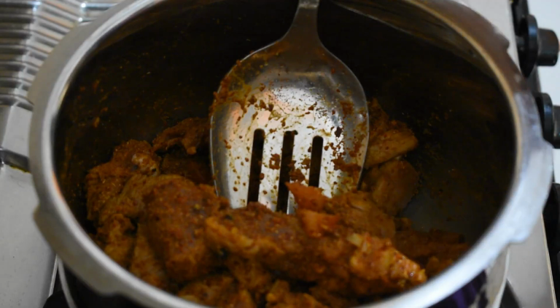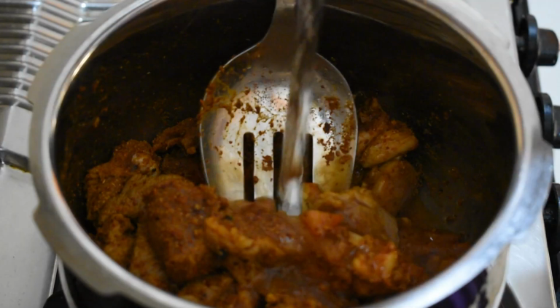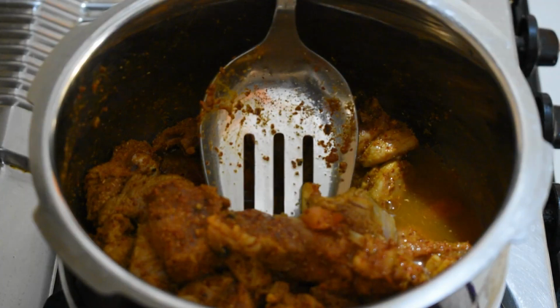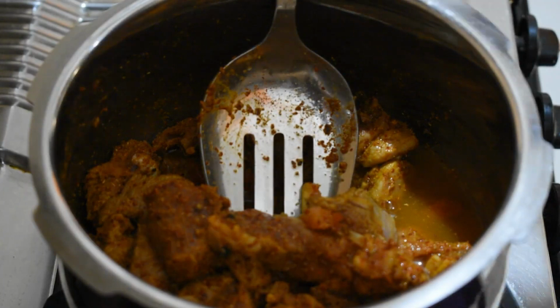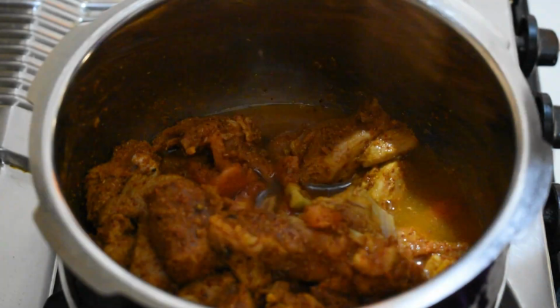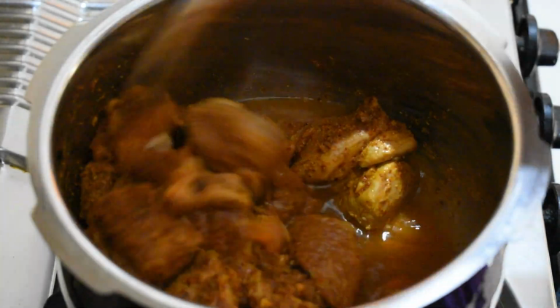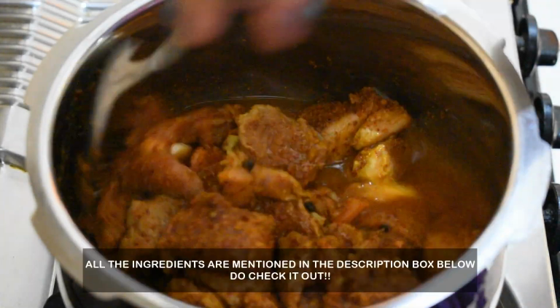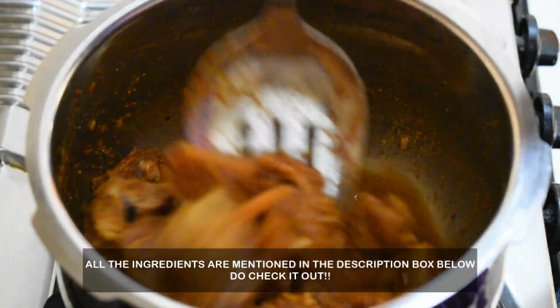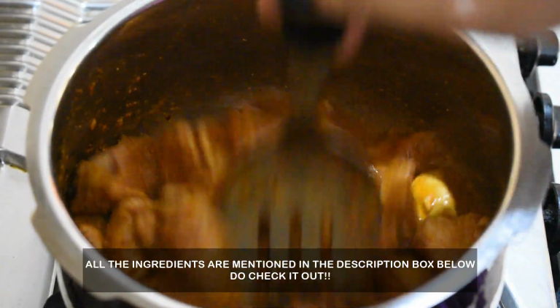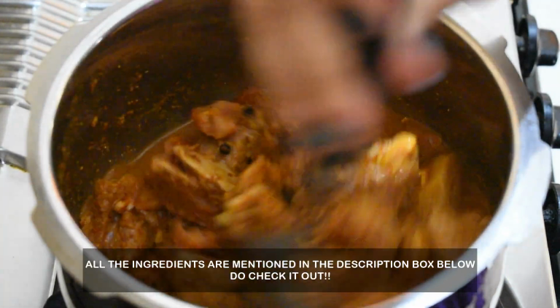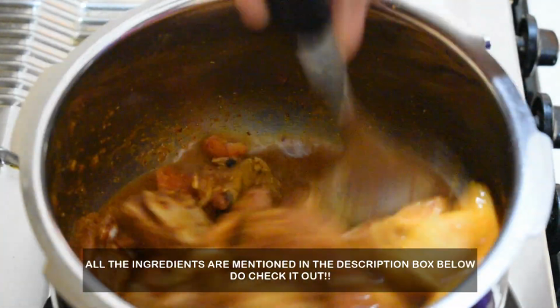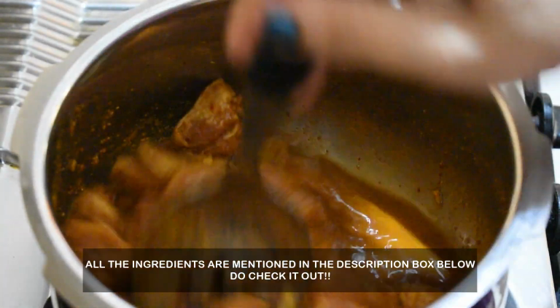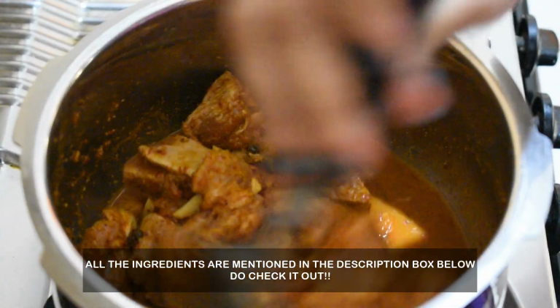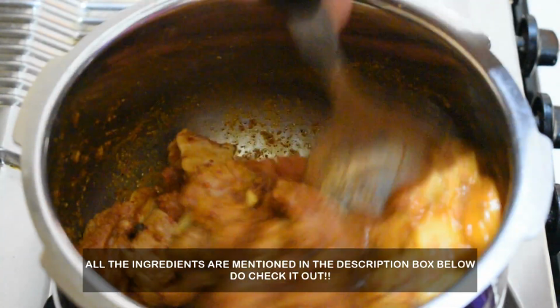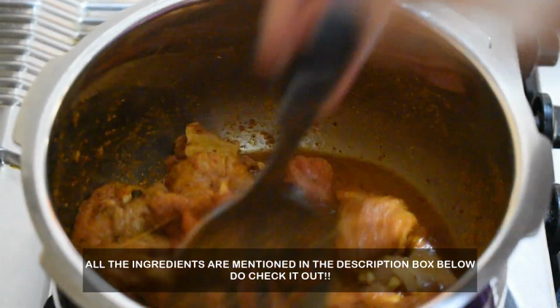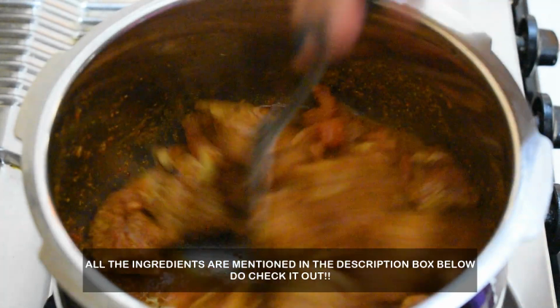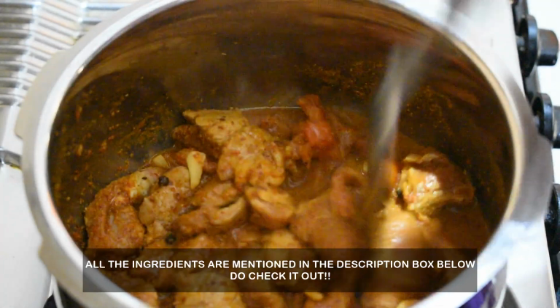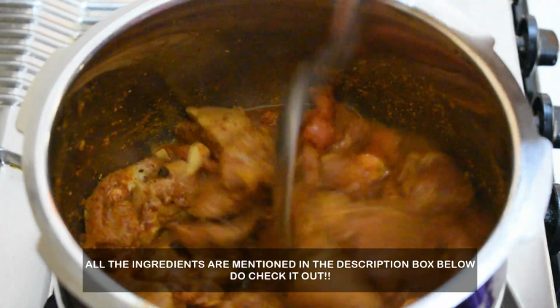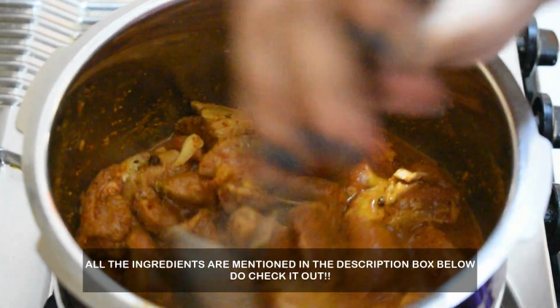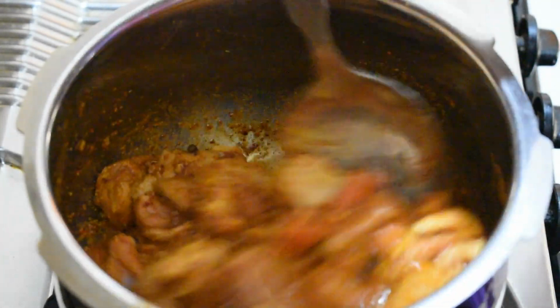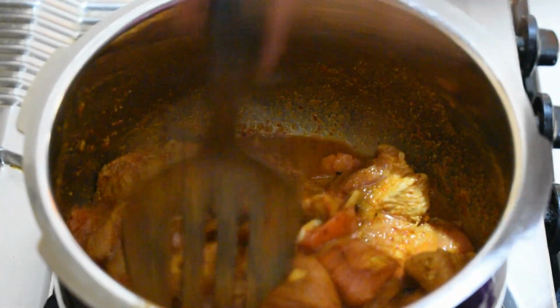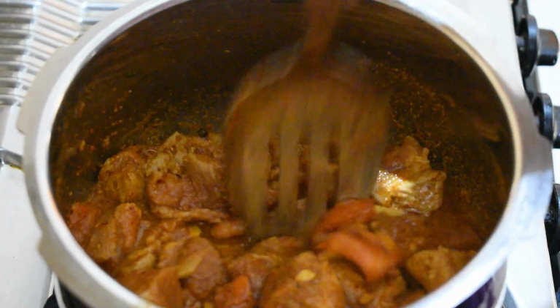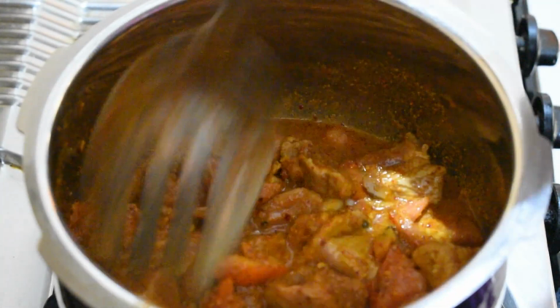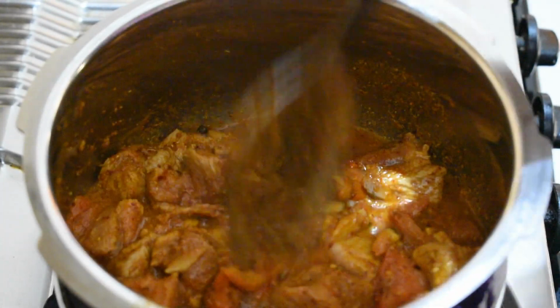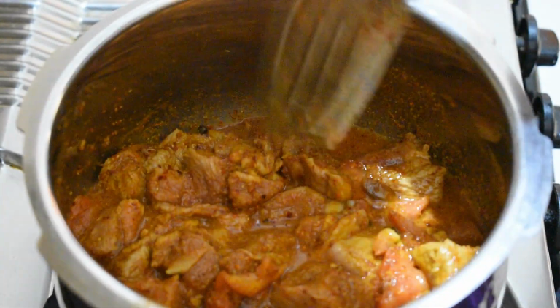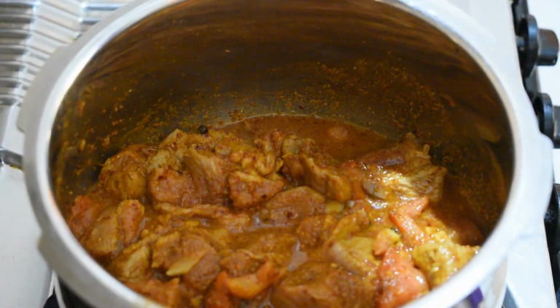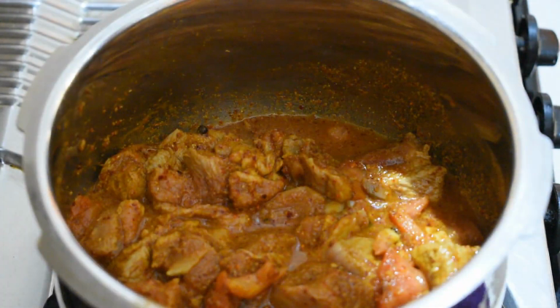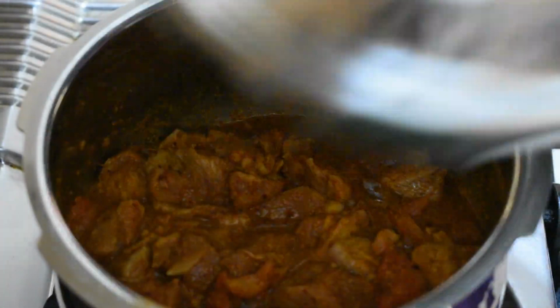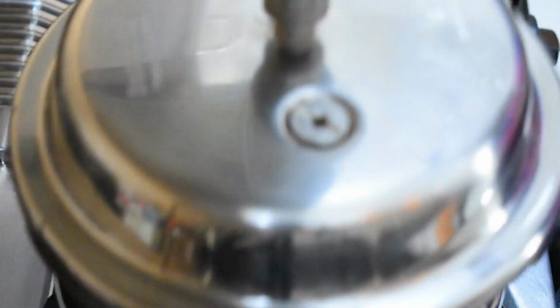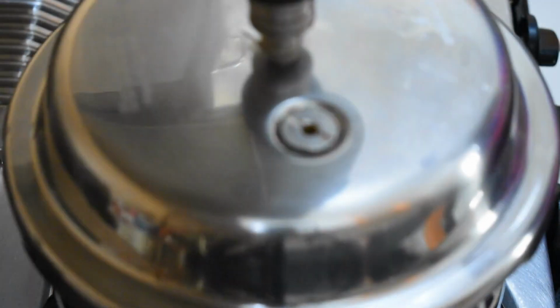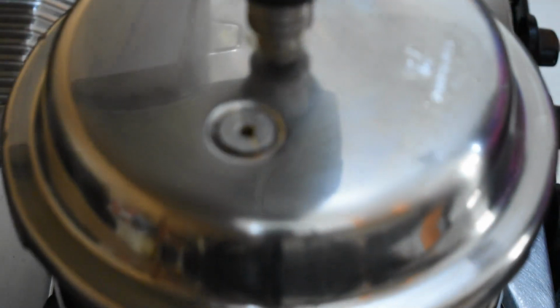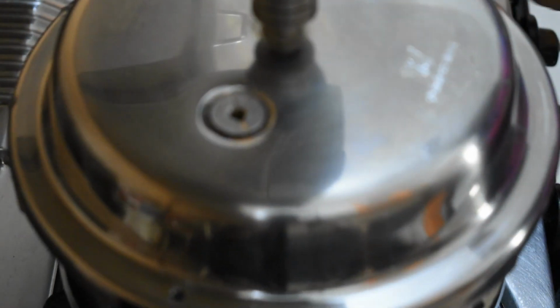Add a little water into the cooker. Let's cook this for 5 to 6 whistles.